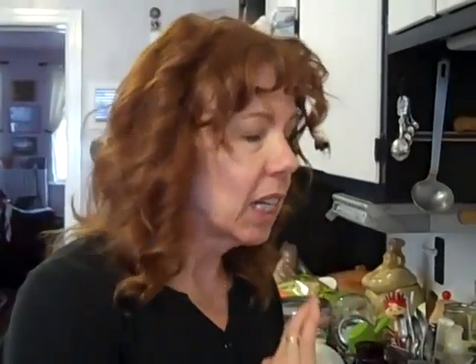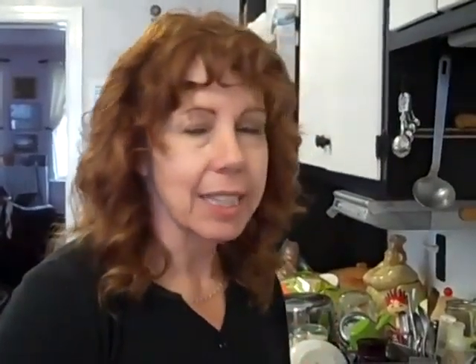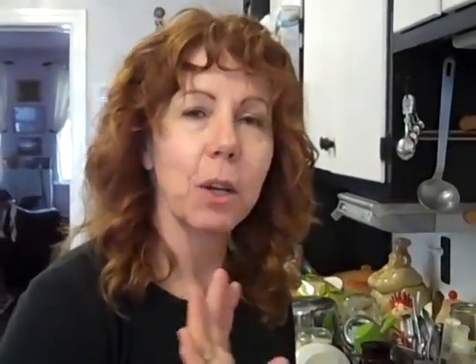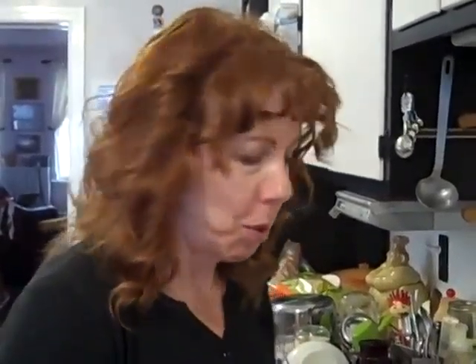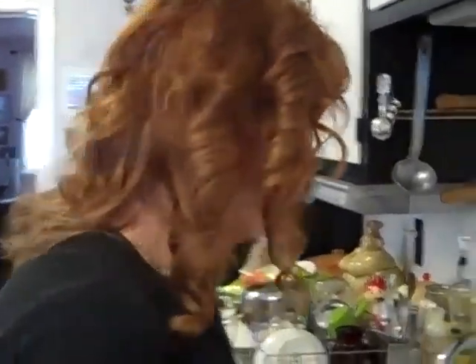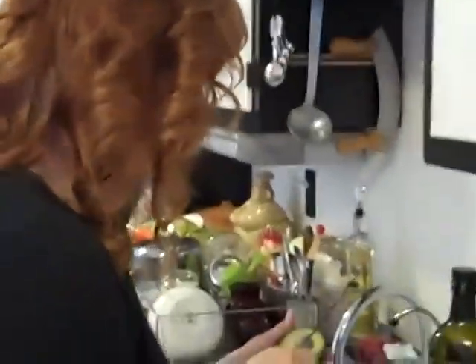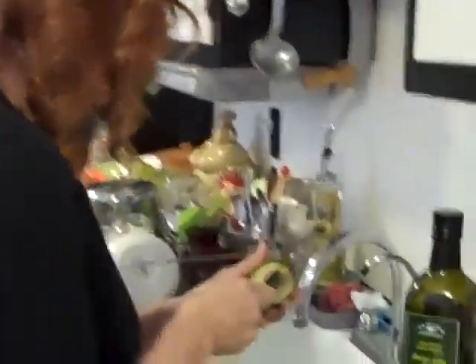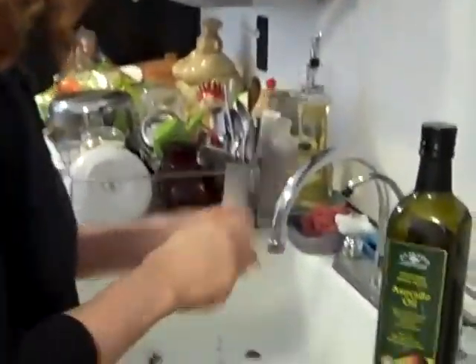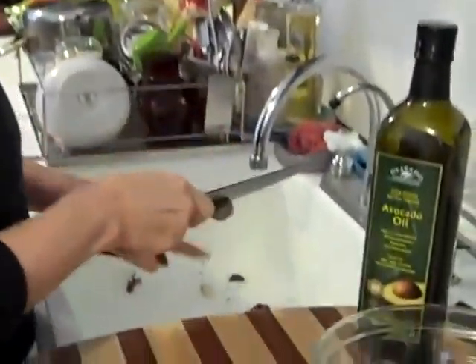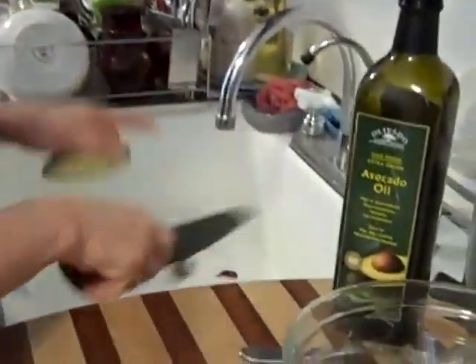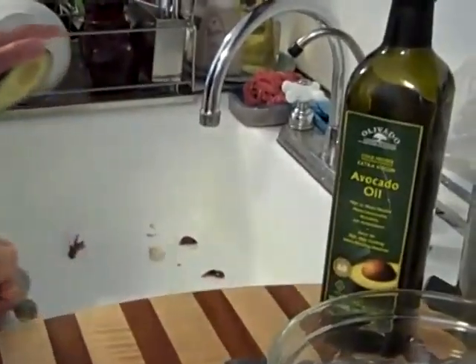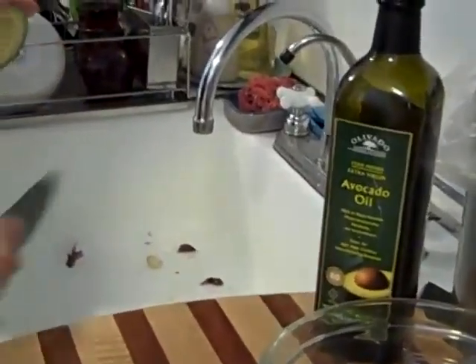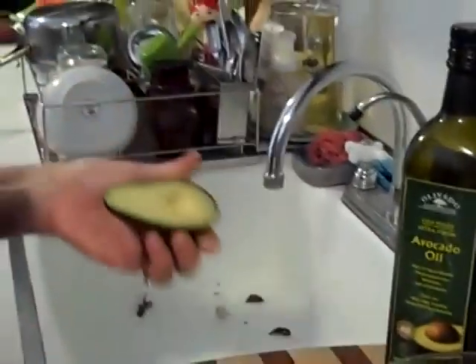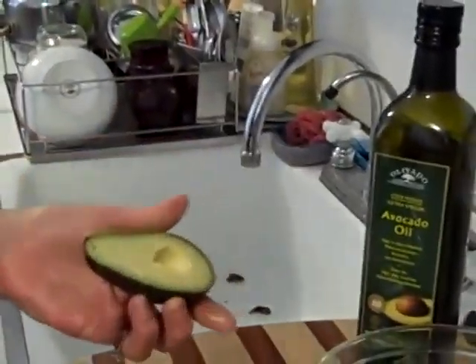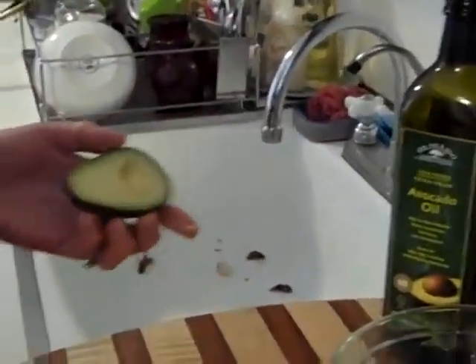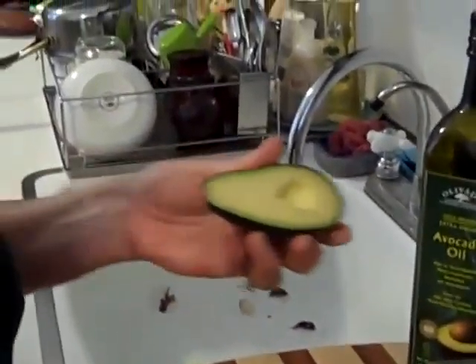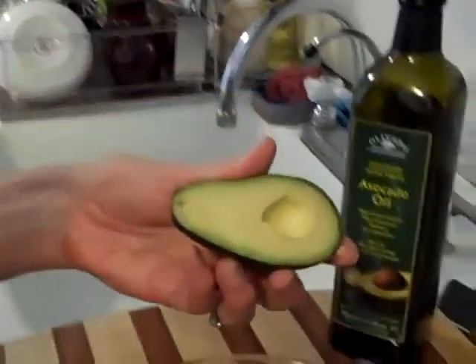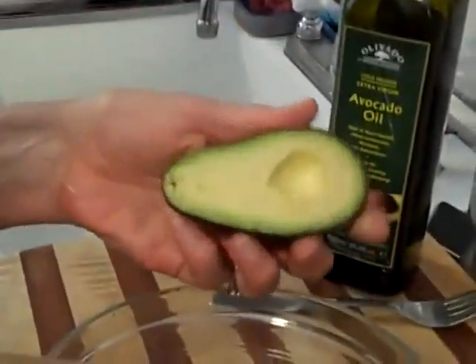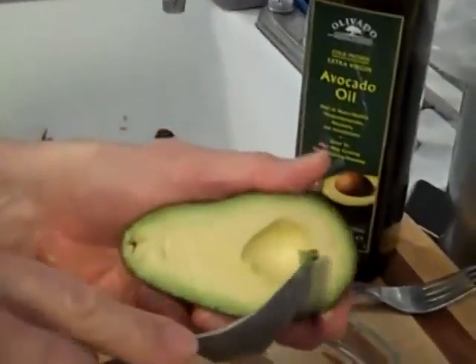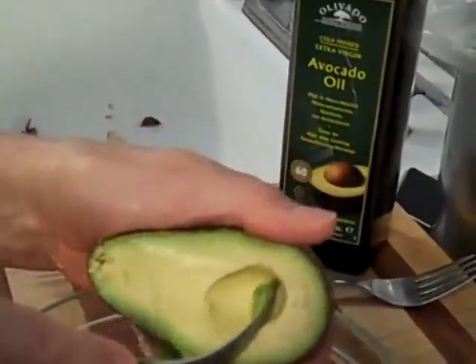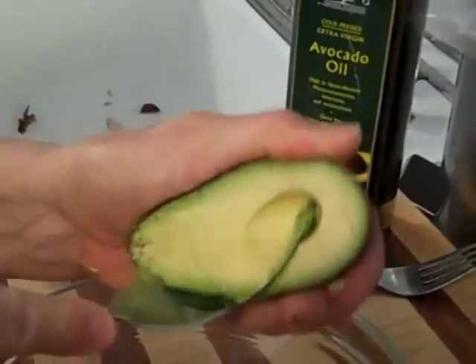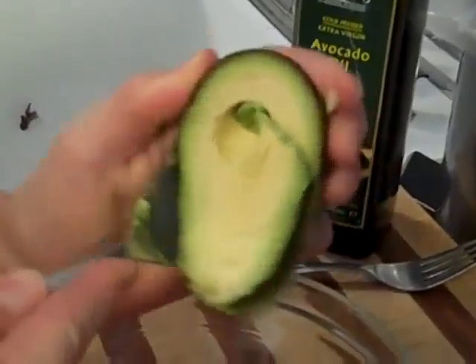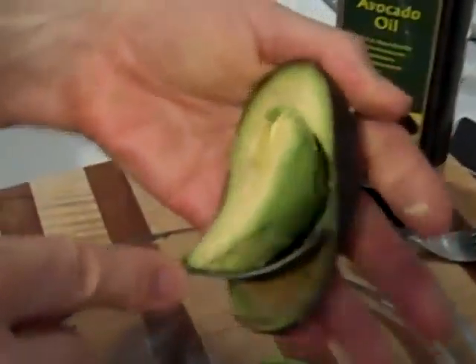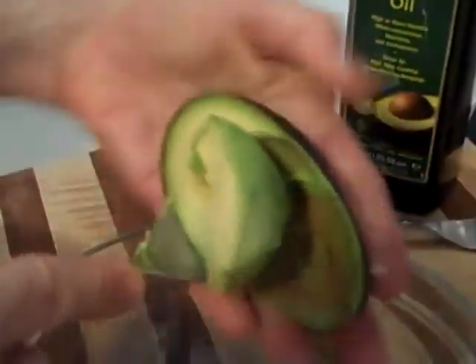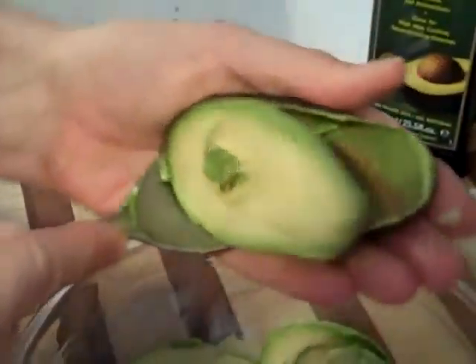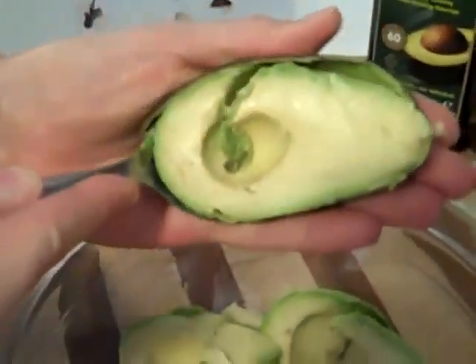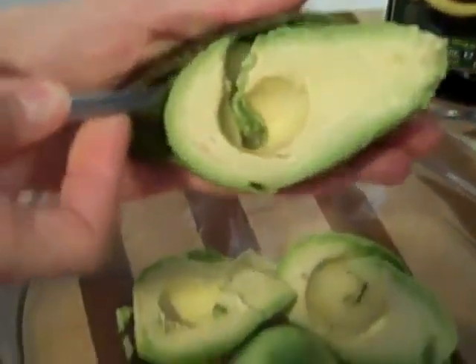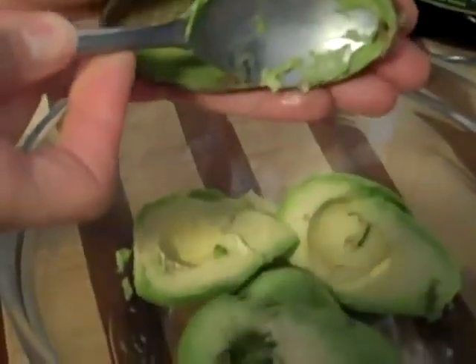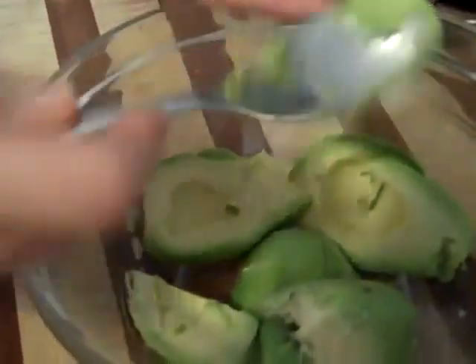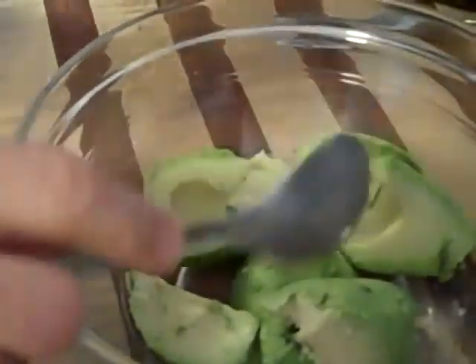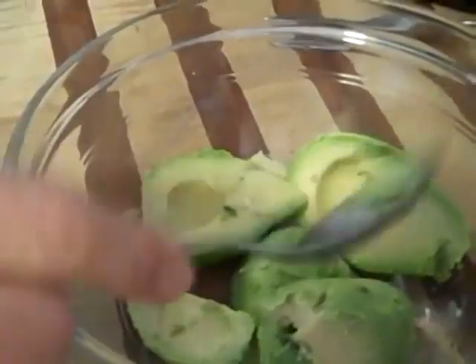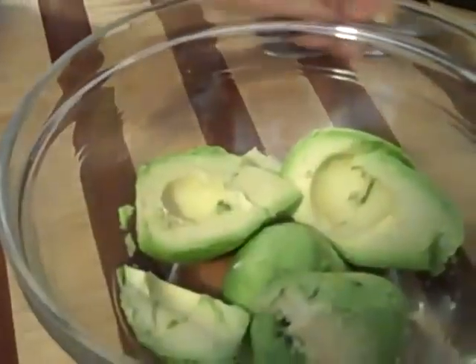This is a classic guacamole. My husband makes the best guacamole on the planet, so I'm hoping I can live up to his standards here. We have two avocados. You want them nice and ripe but not black inside — you want that nice, firm texture.